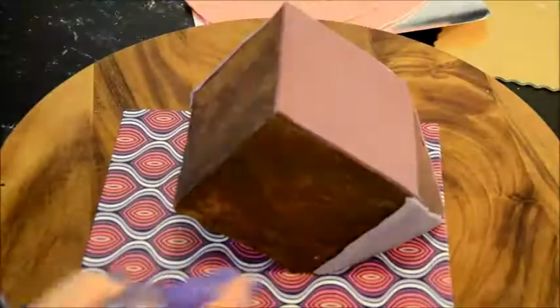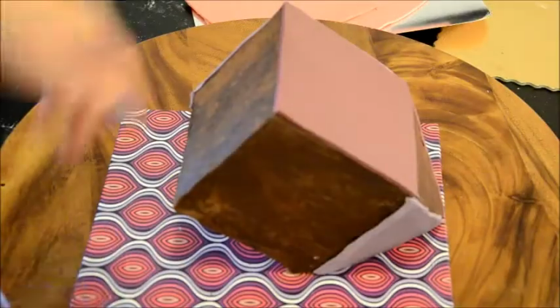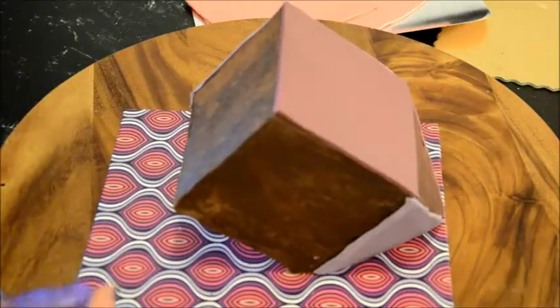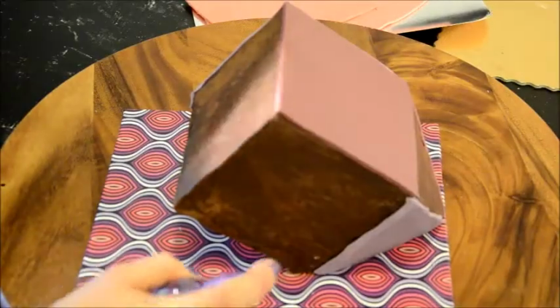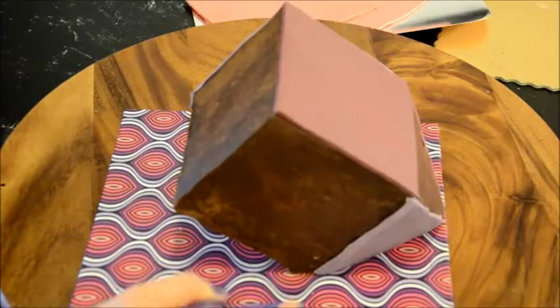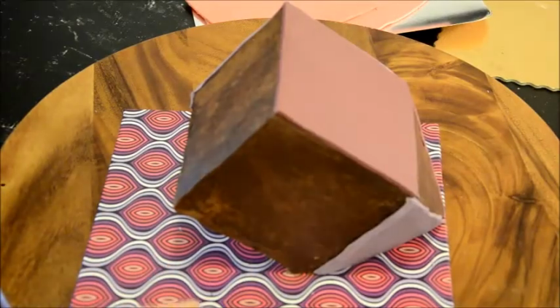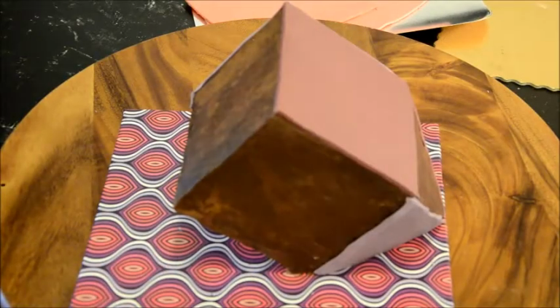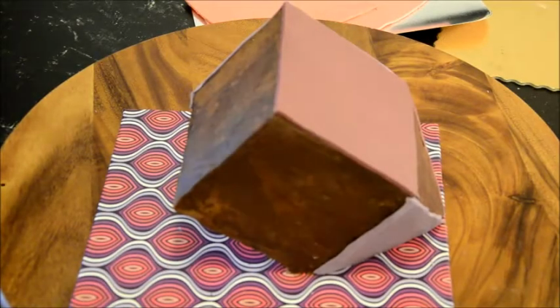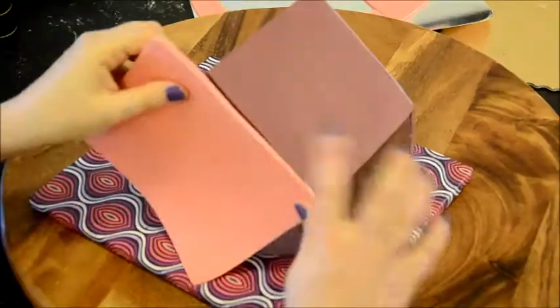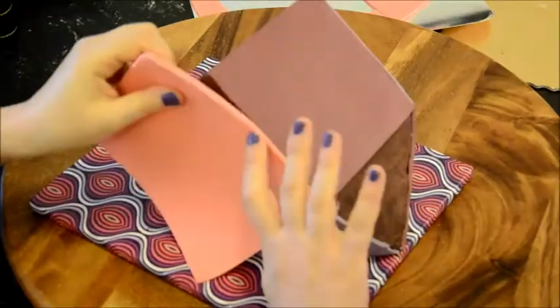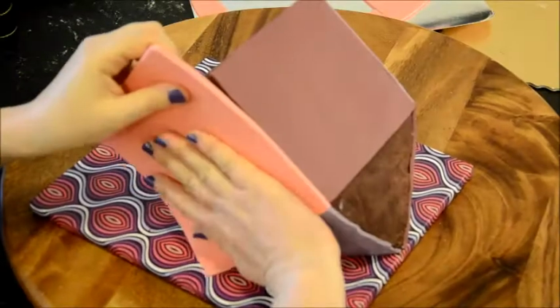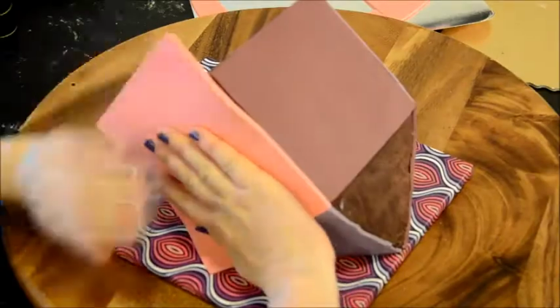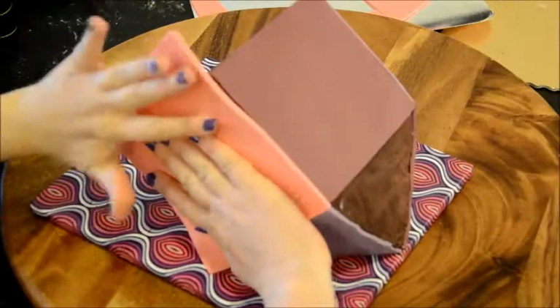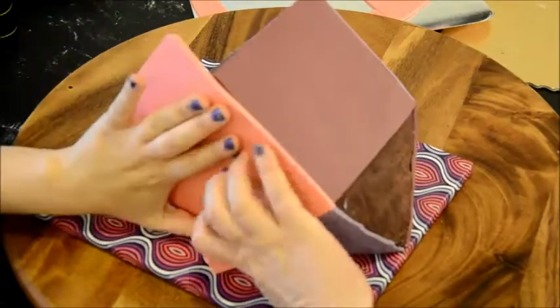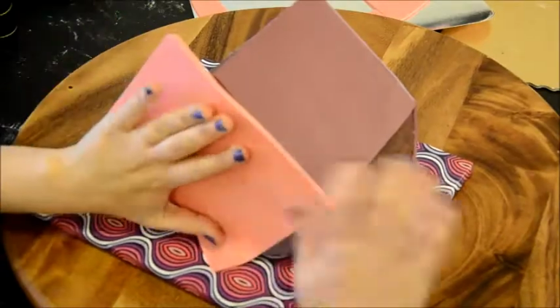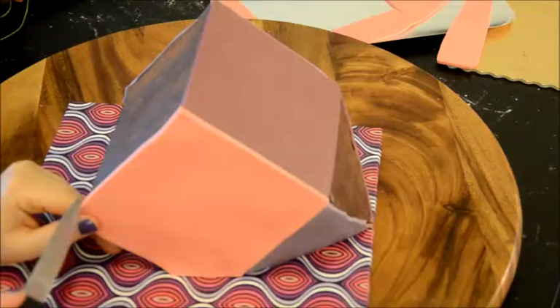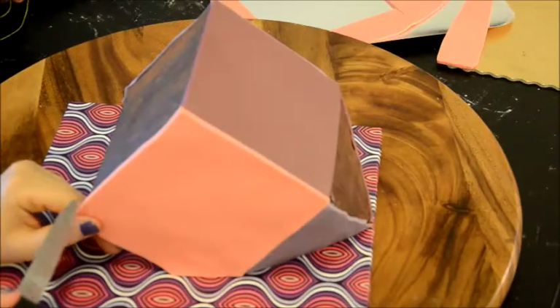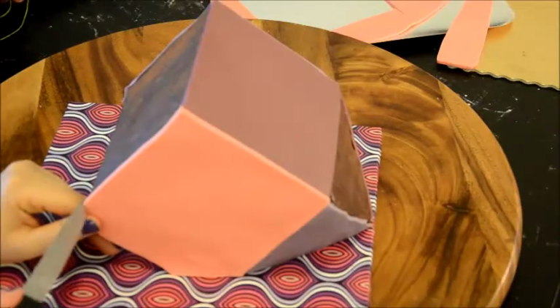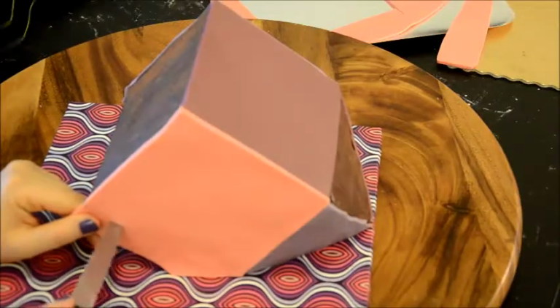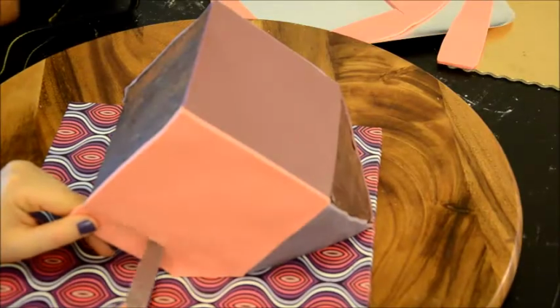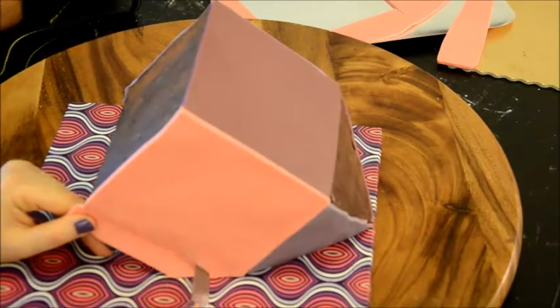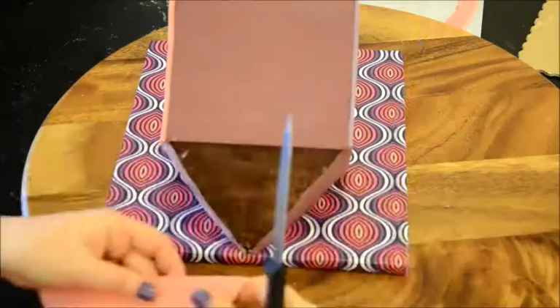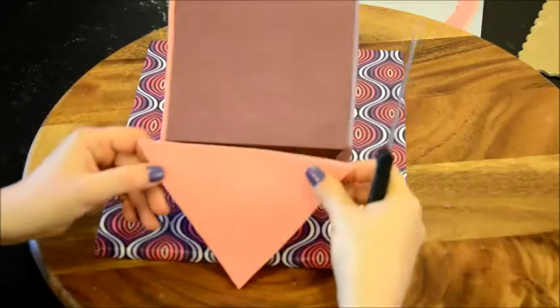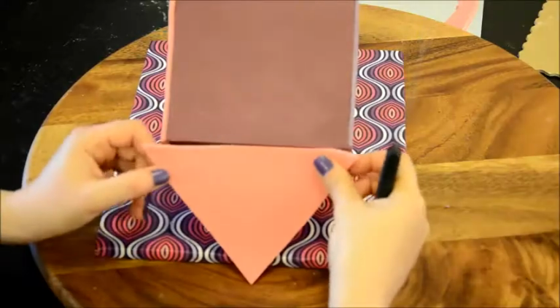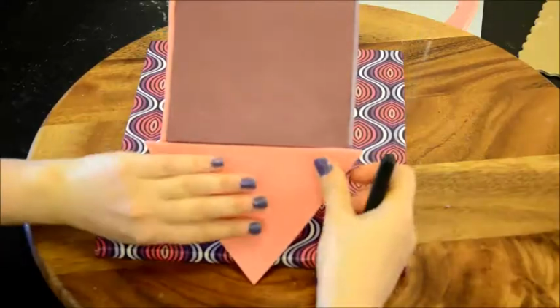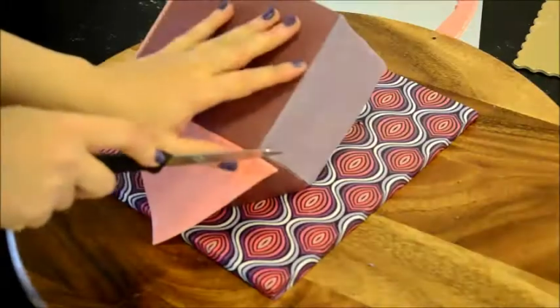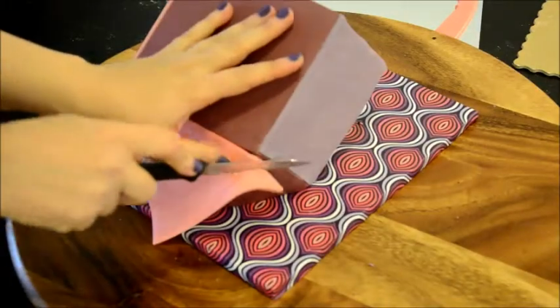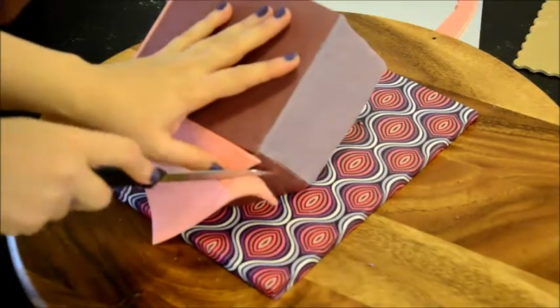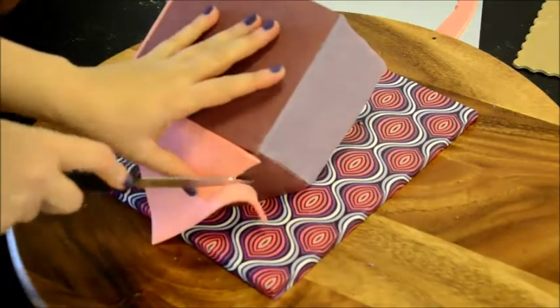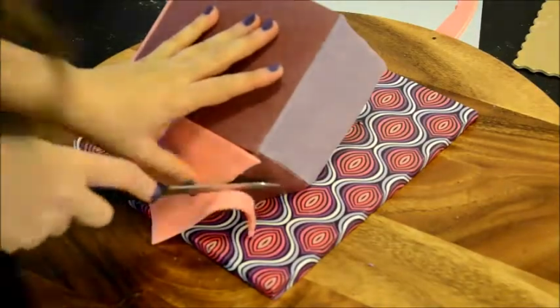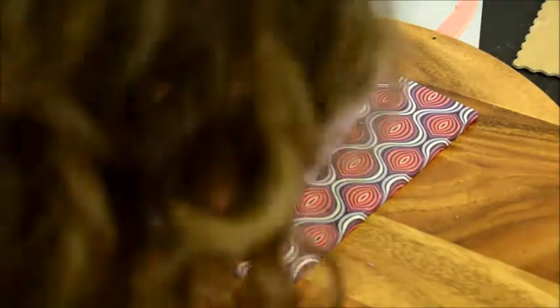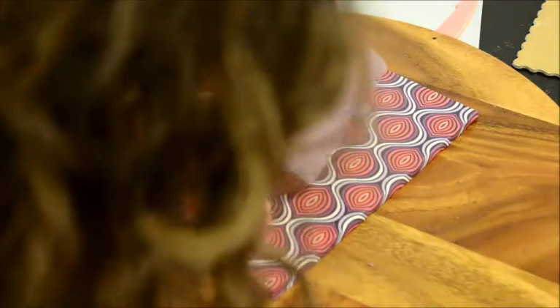I used a knife to remove any fondant hanging over the sides of the cake — you should really use a sharp knife for this — and then smoothed out the tips with my fingers.